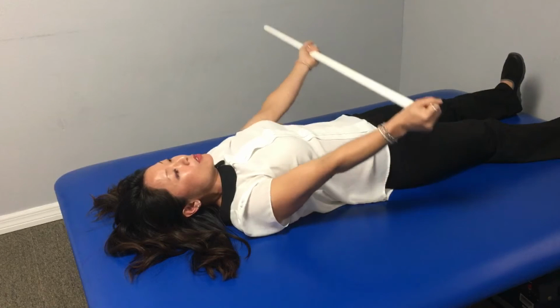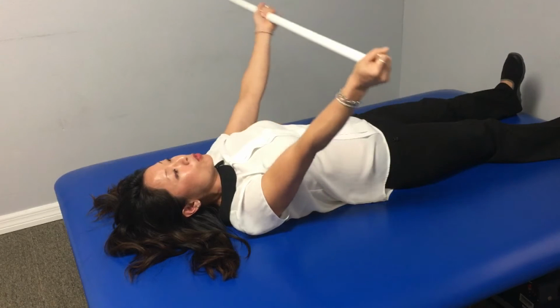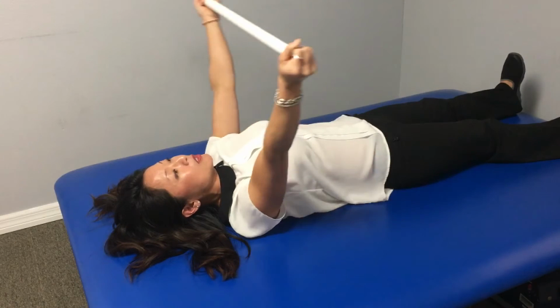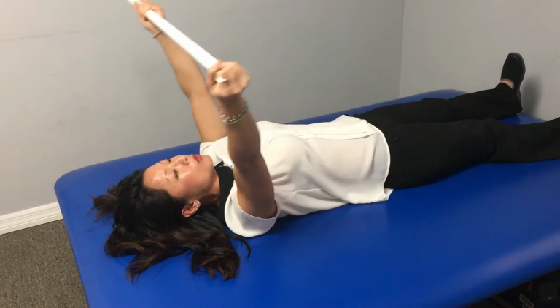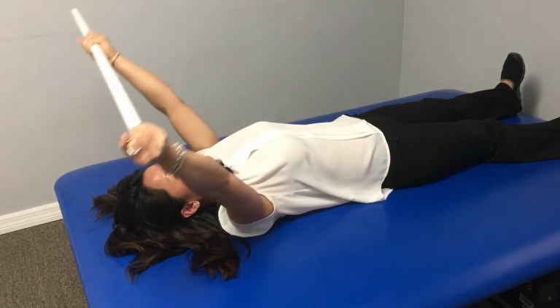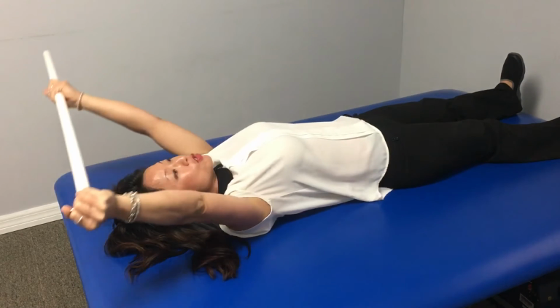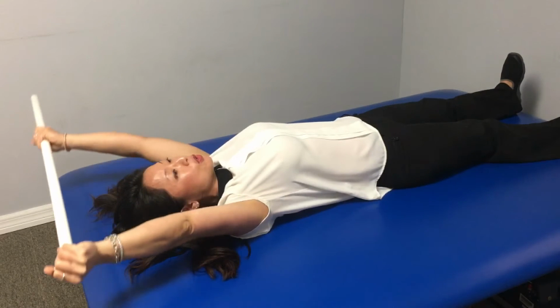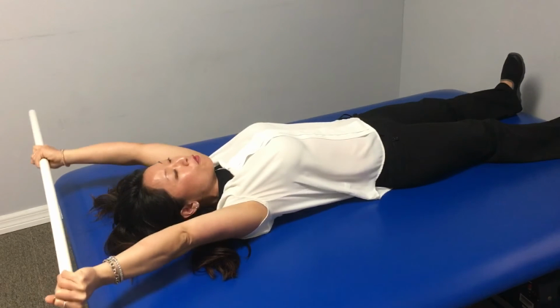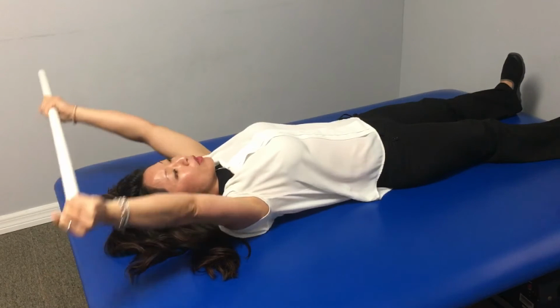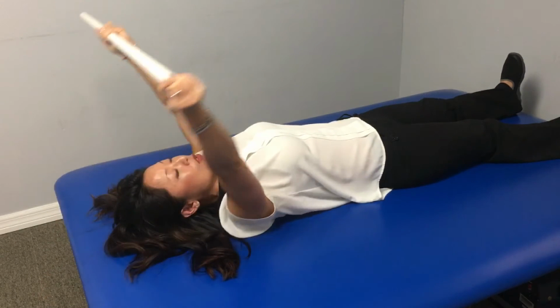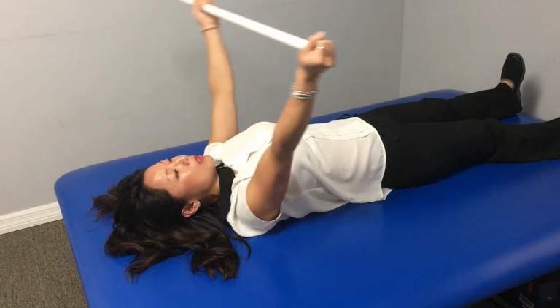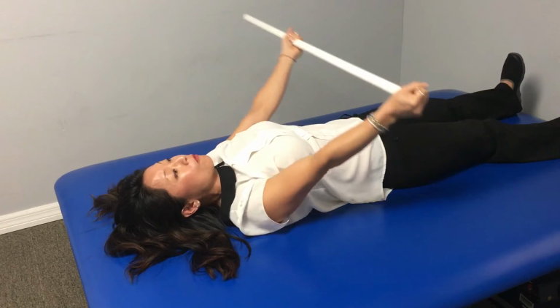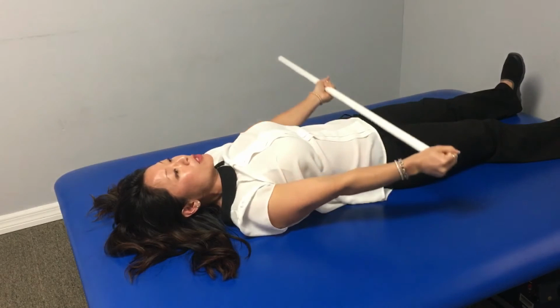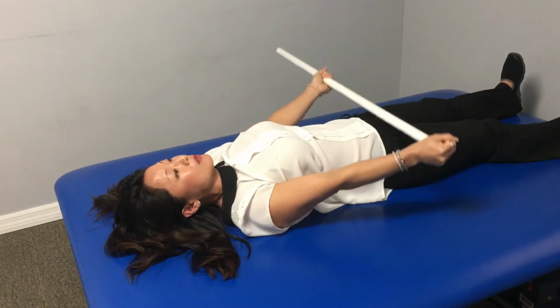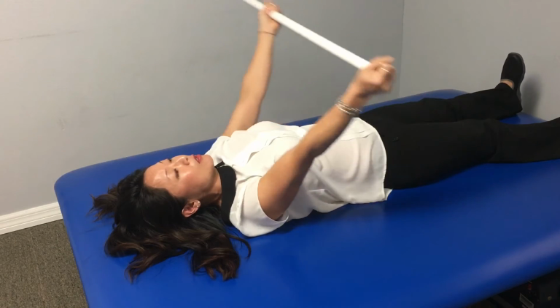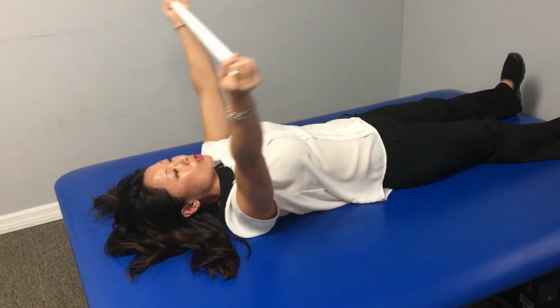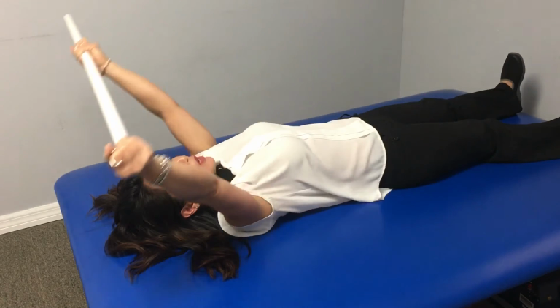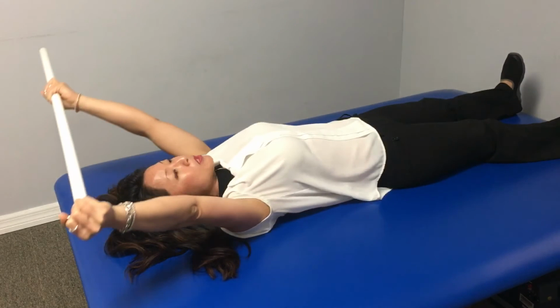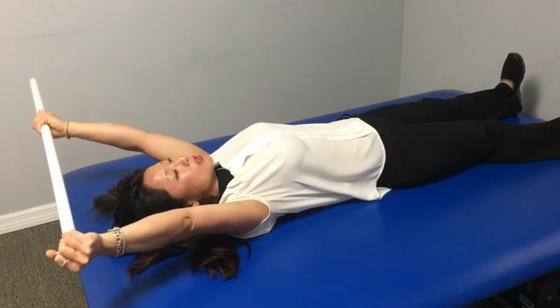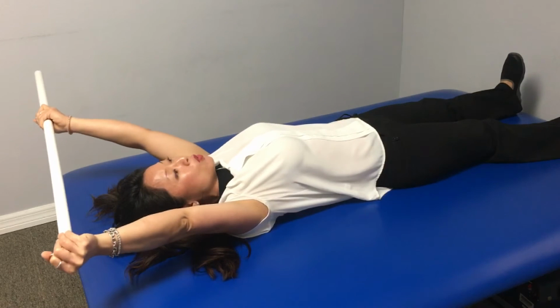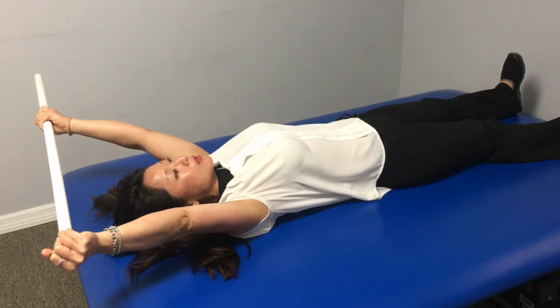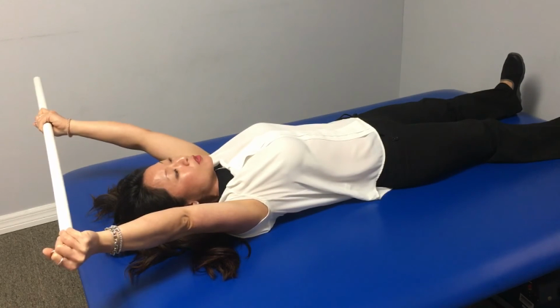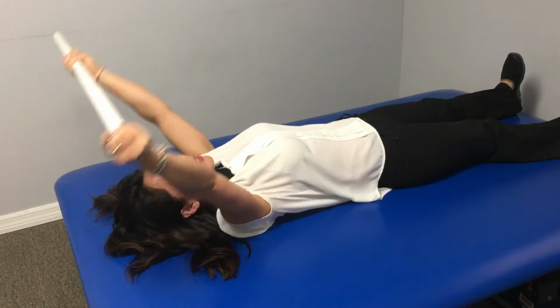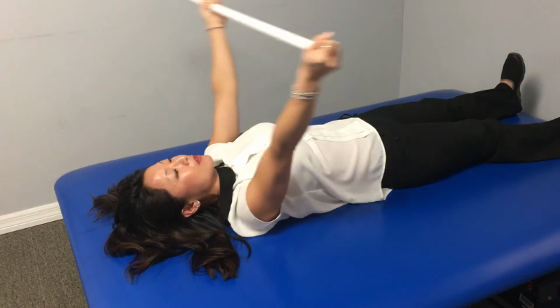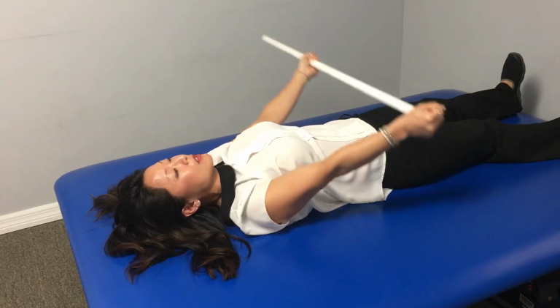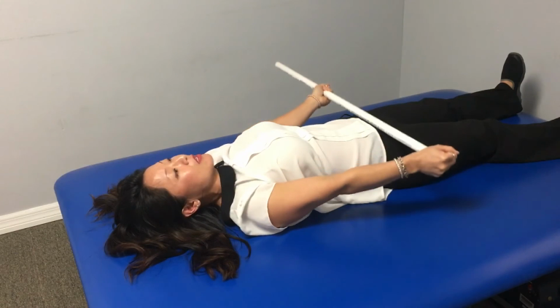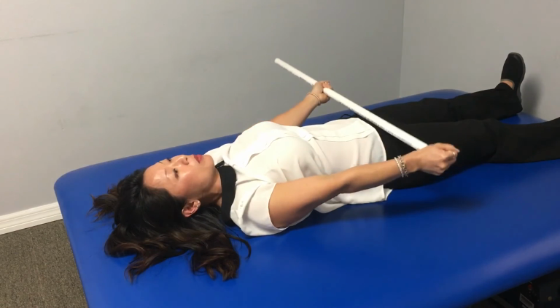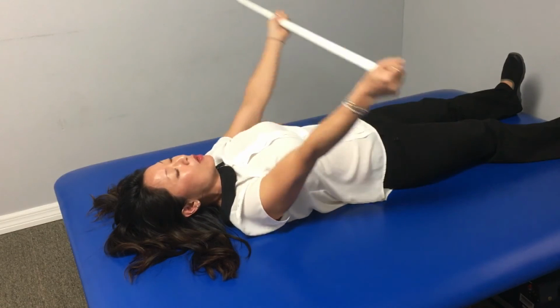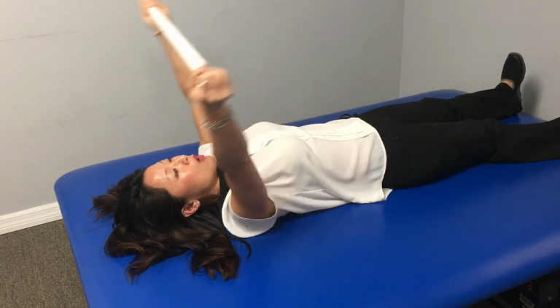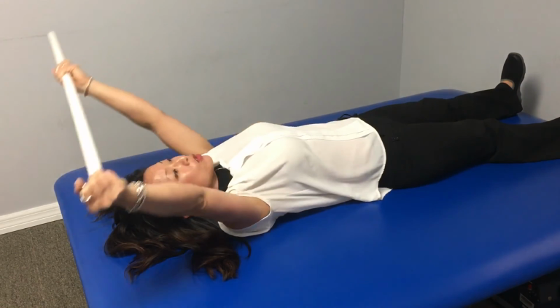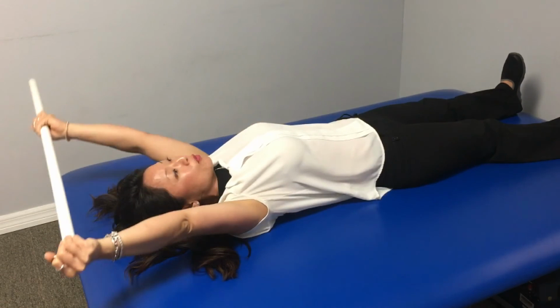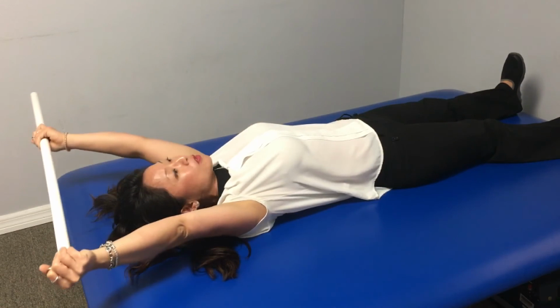So you're working to build your range until you have full range, but not force it. You're just gonna work on repetitions and holds until you can get there. And that's supine wand shoulder flexion.